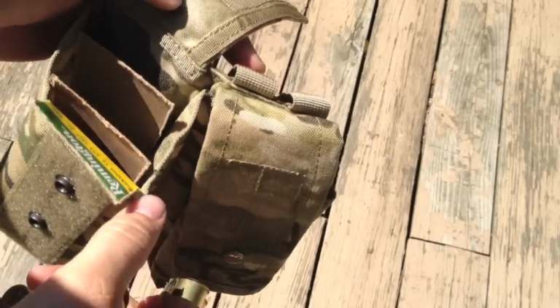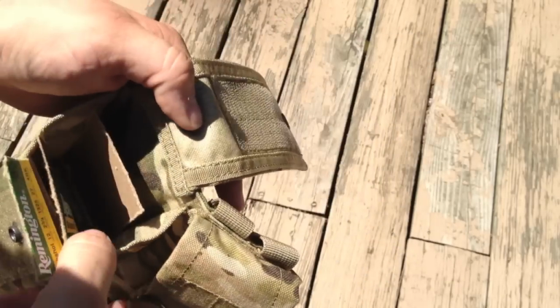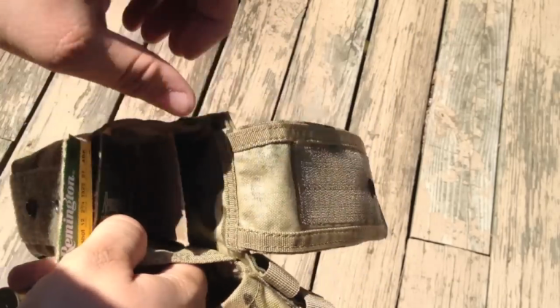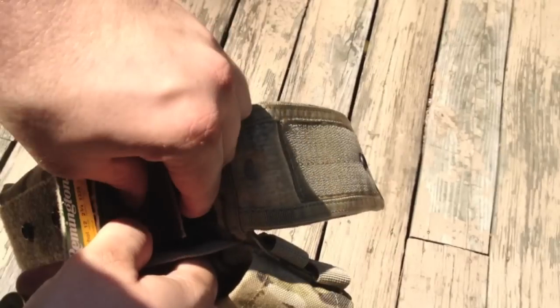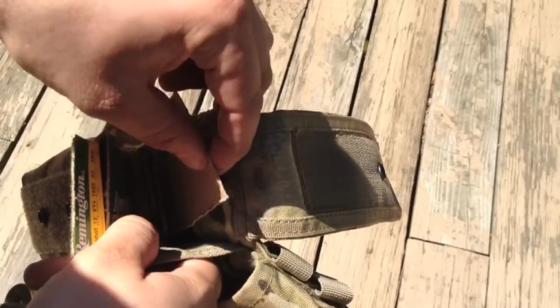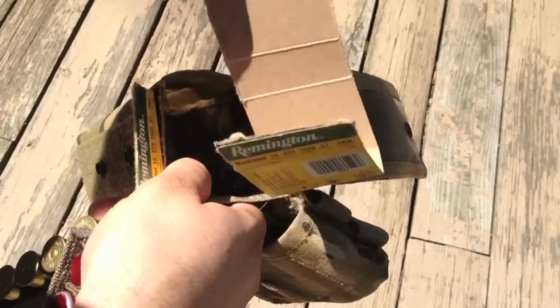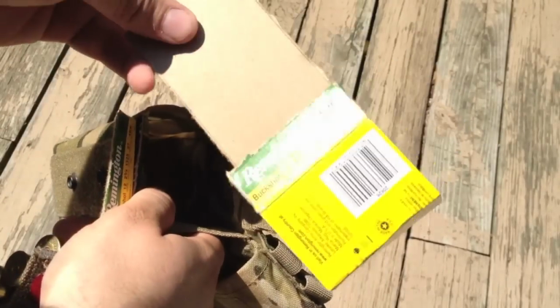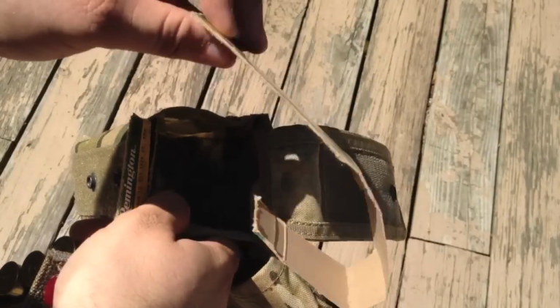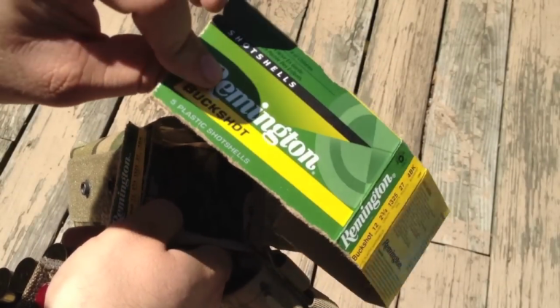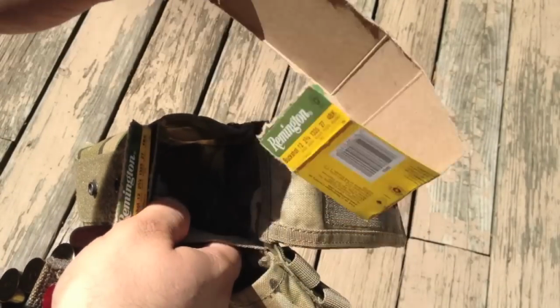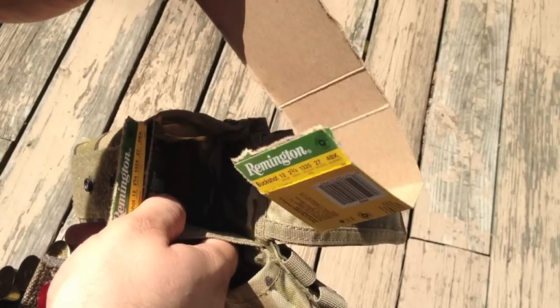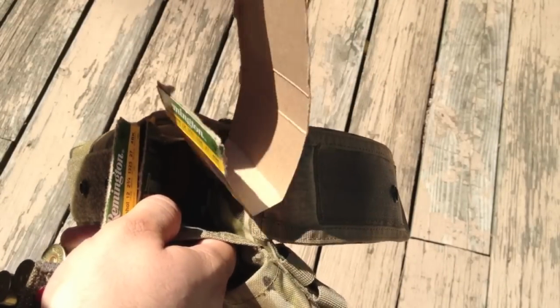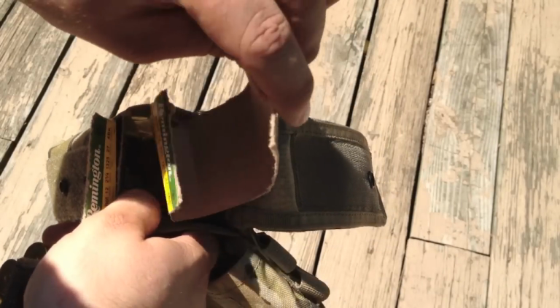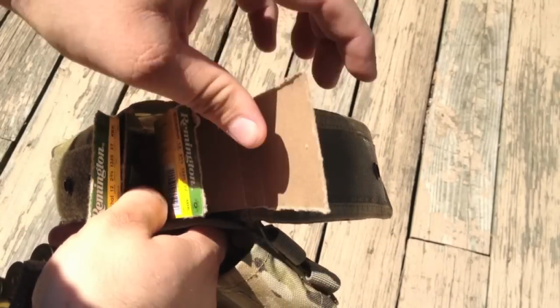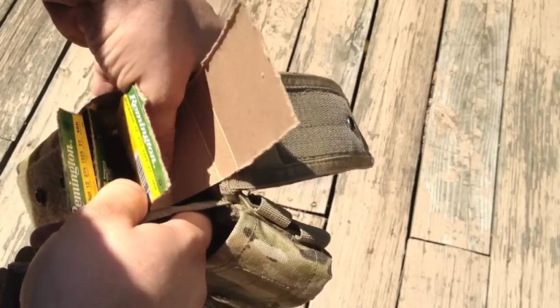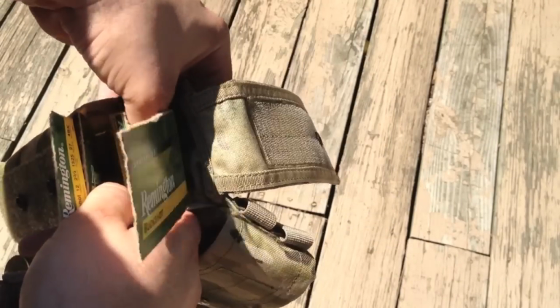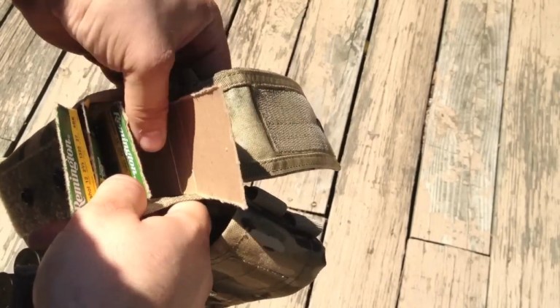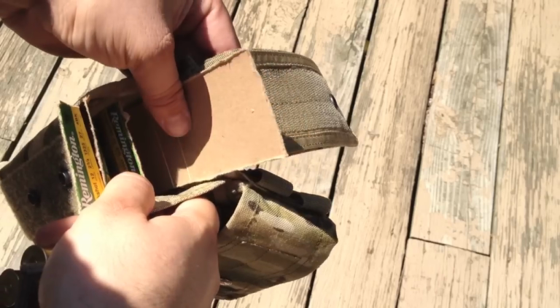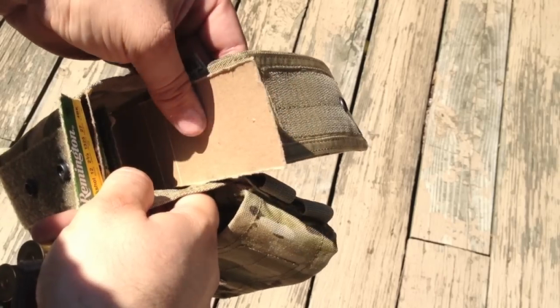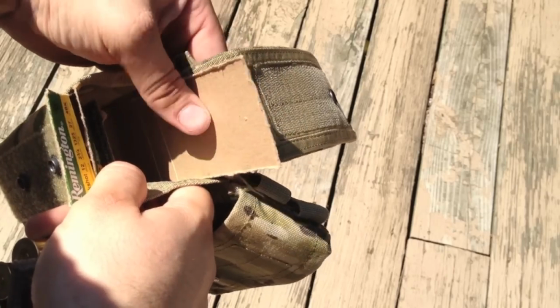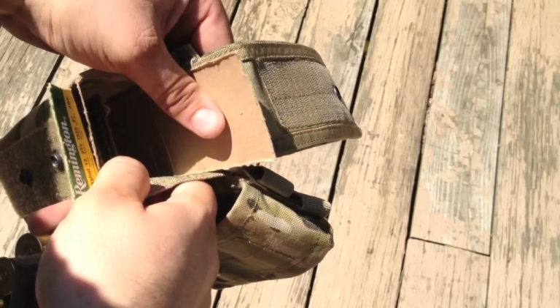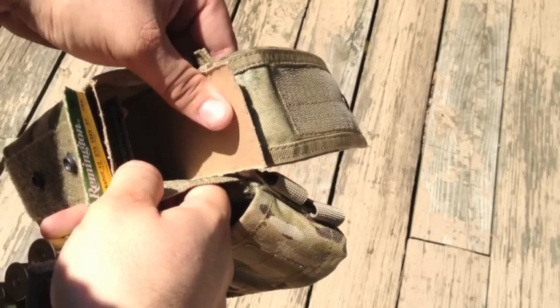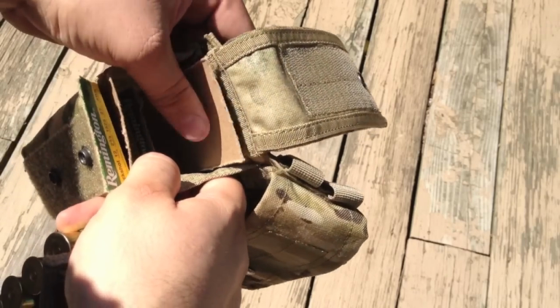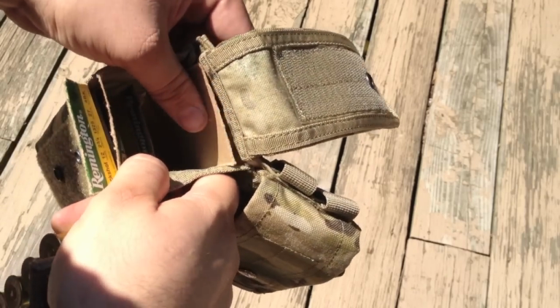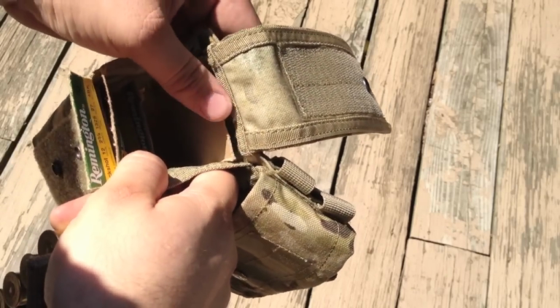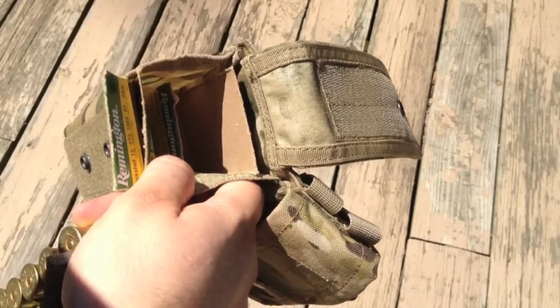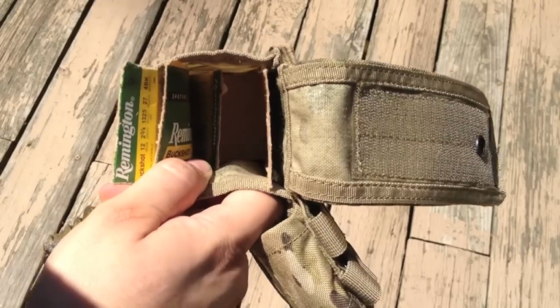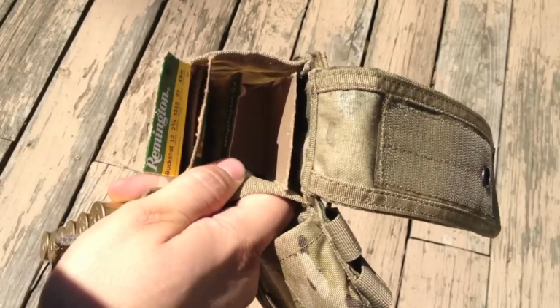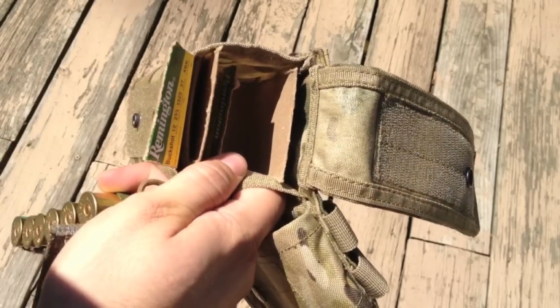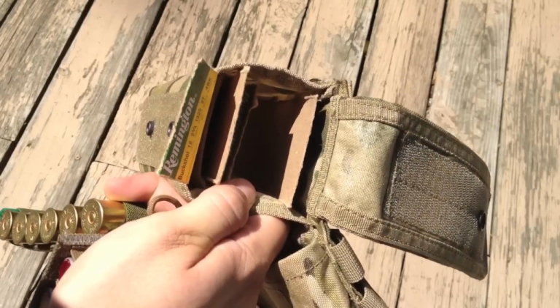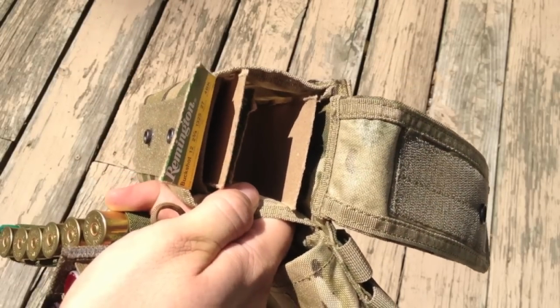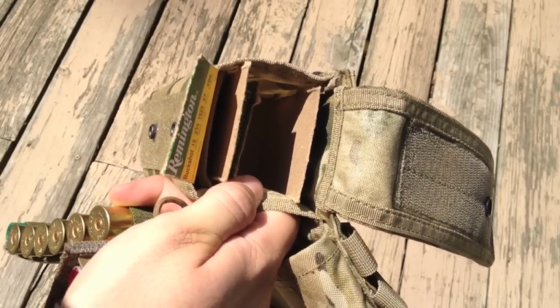What I do though is take the boxes of the shells and make little dividers for them so the Velcro doesn't stick one tab to the other tab. It's an incredibly easy thing to do and free. Good mod.